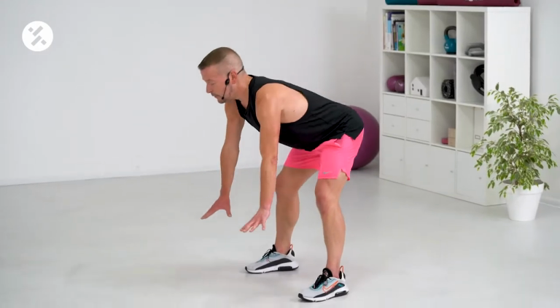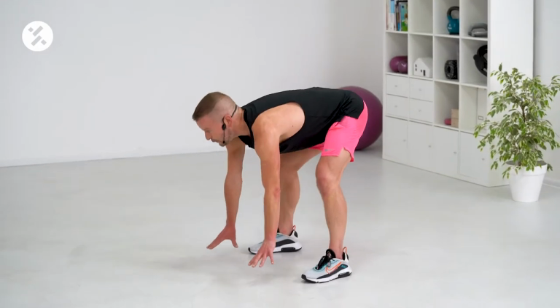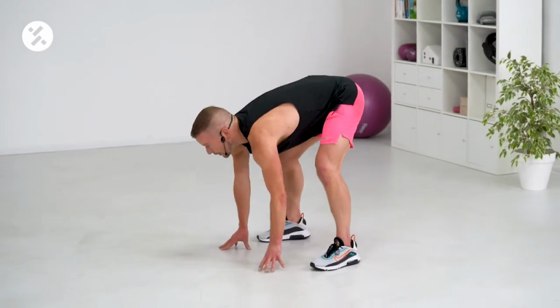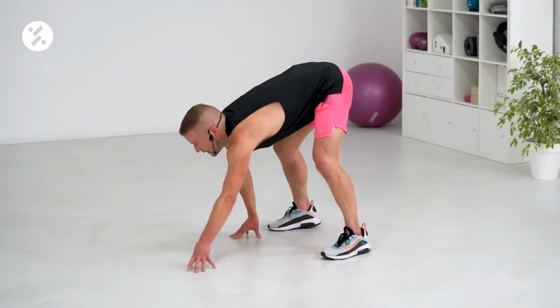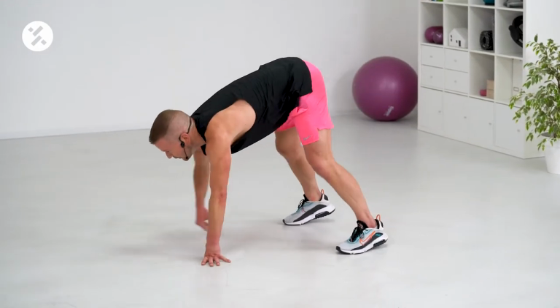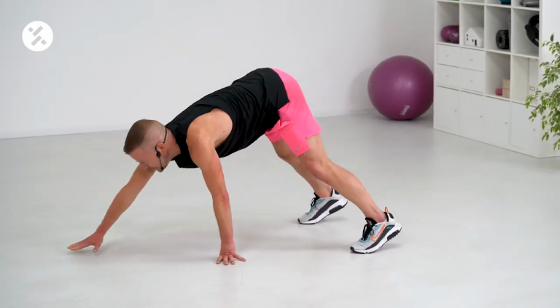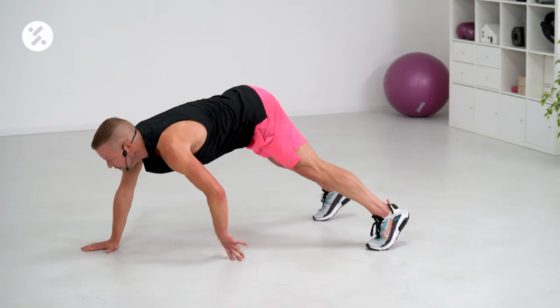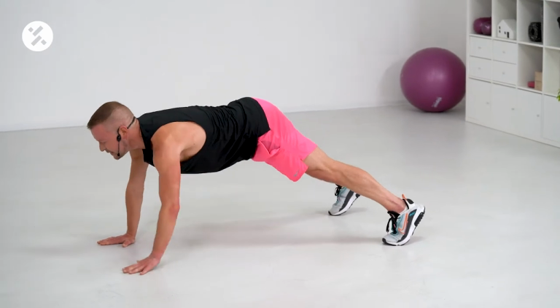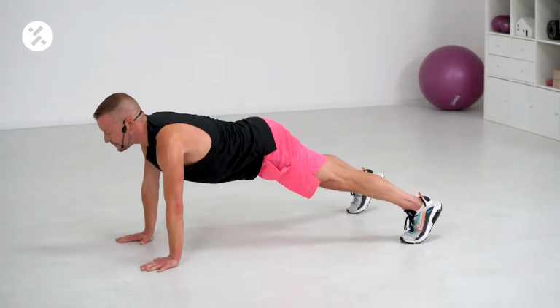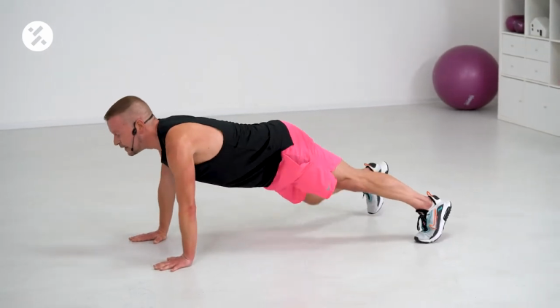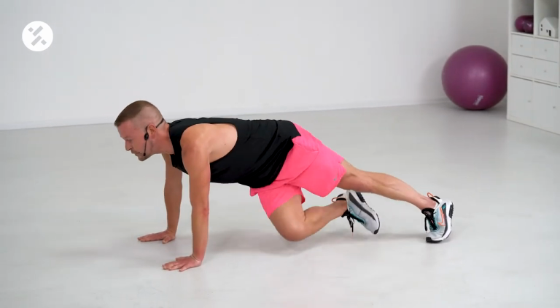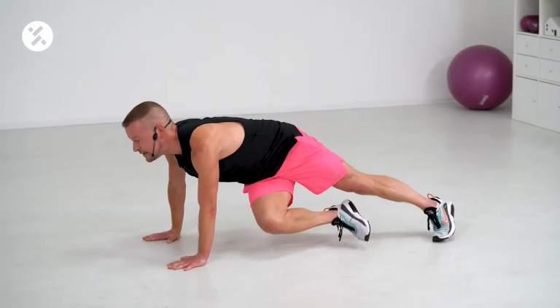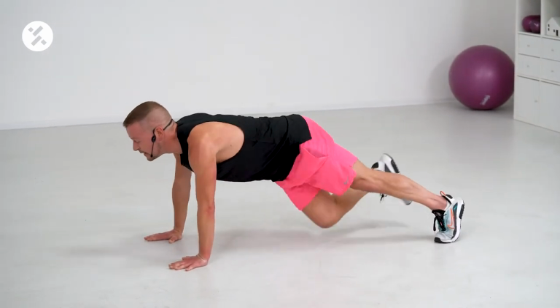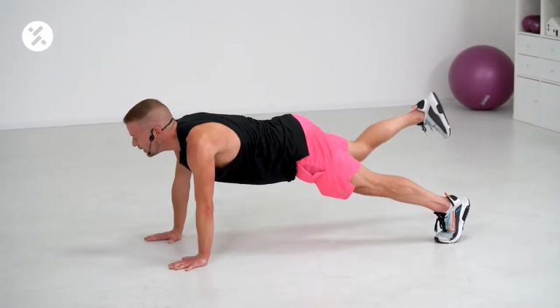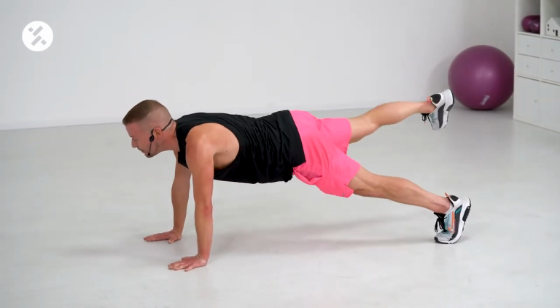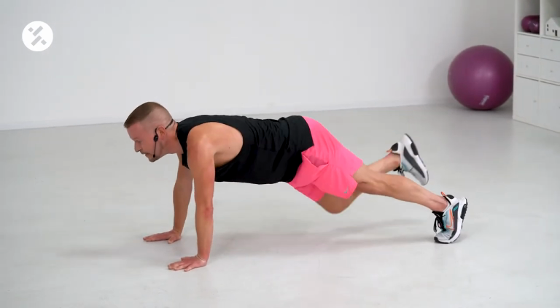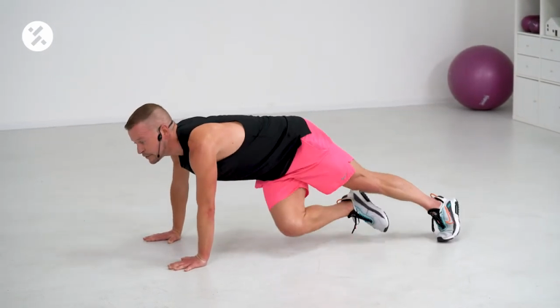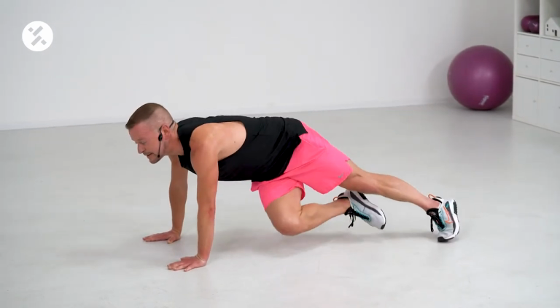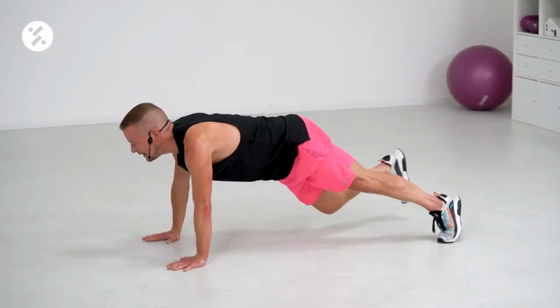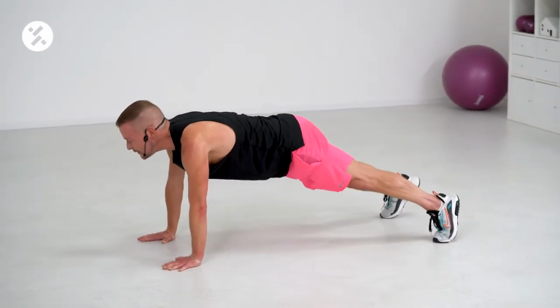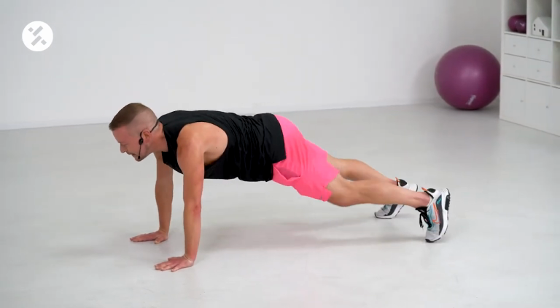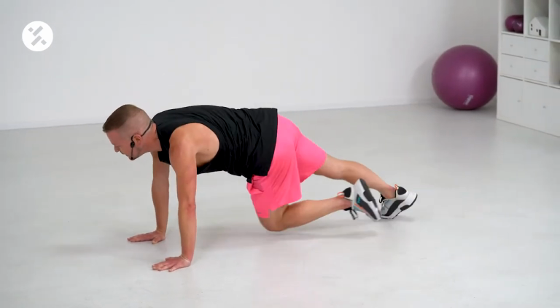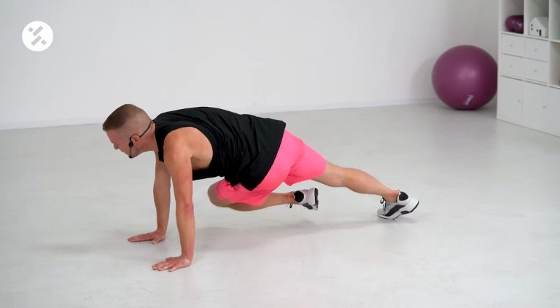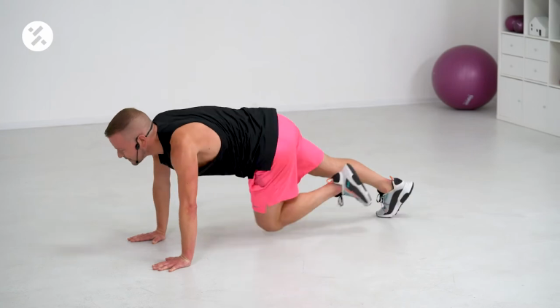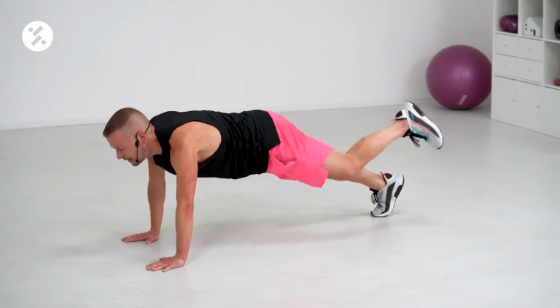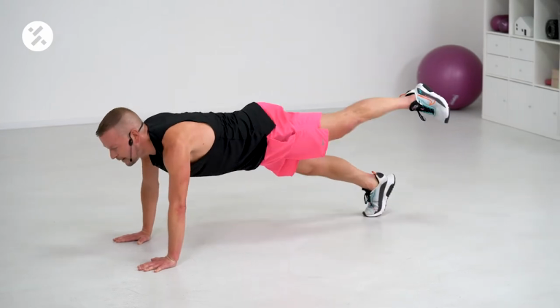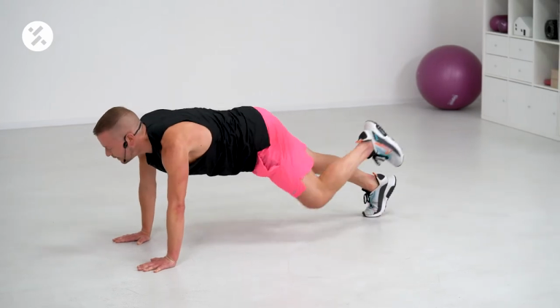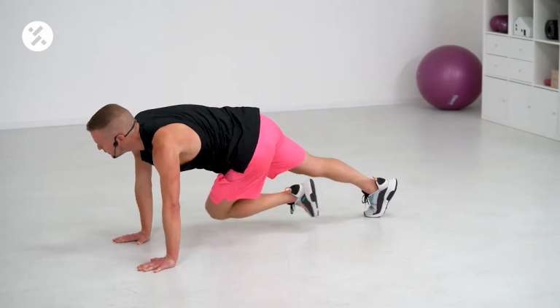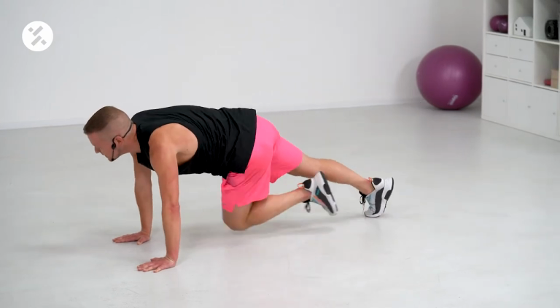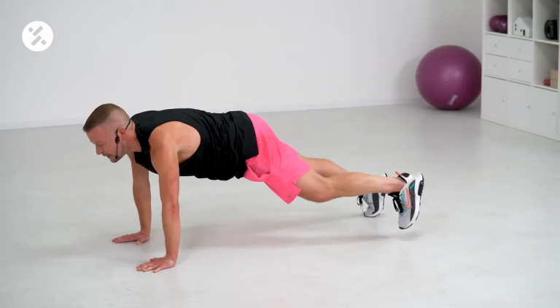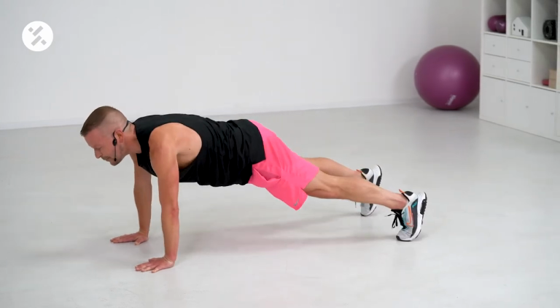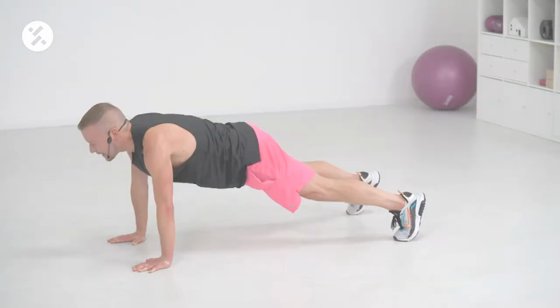Walk forward. Right knee two times — twist, up, twist. Left knee — twist, up, twist. Go back.